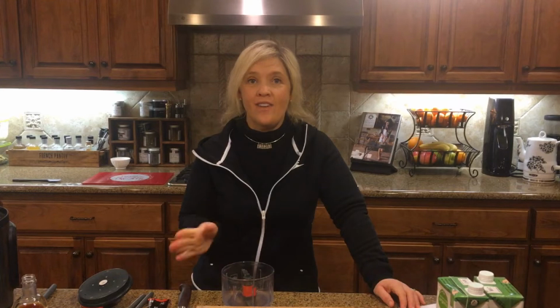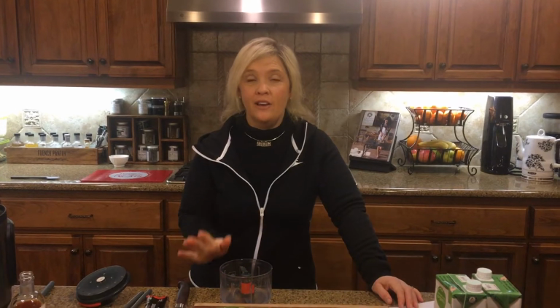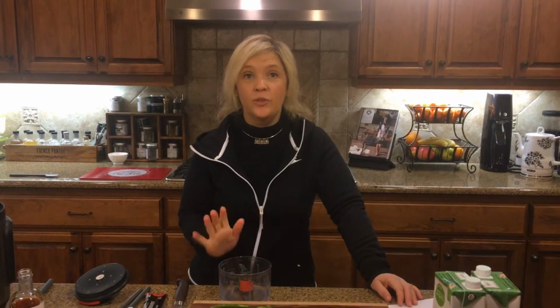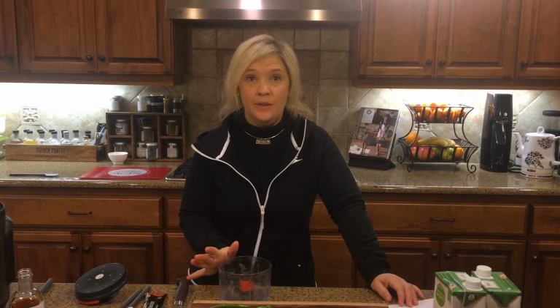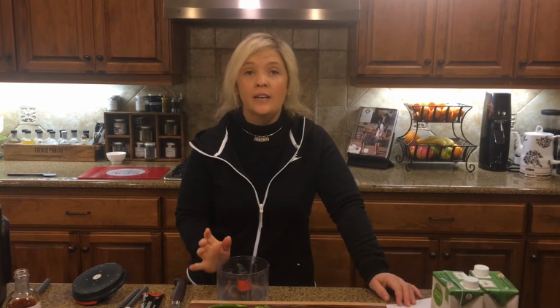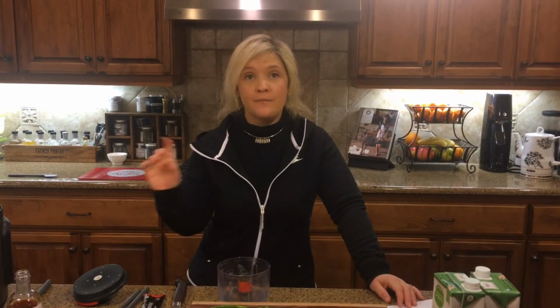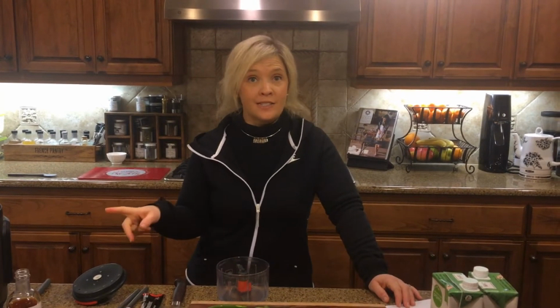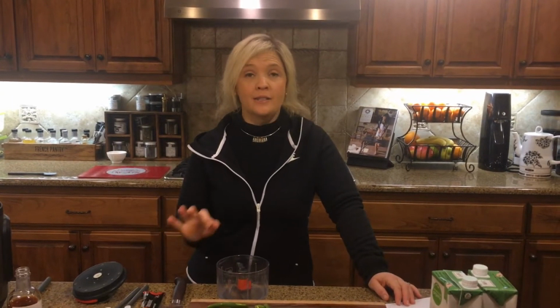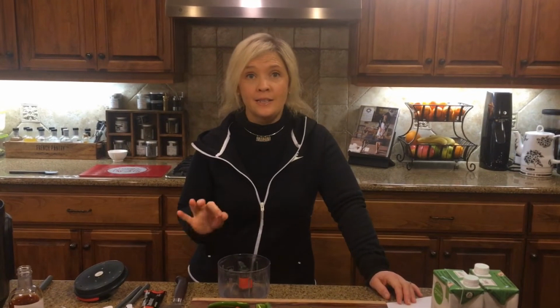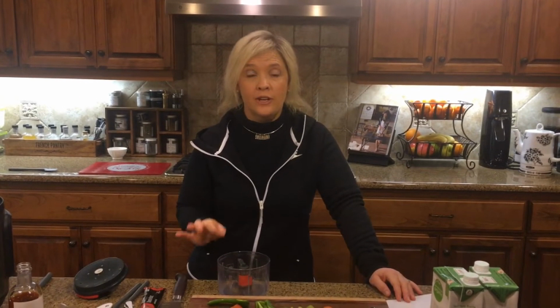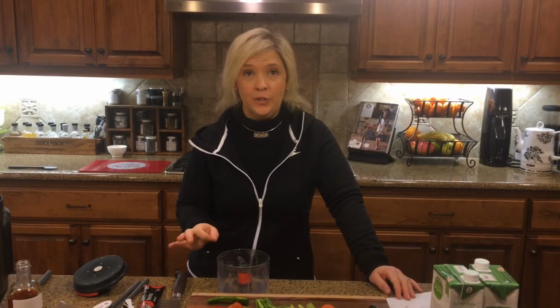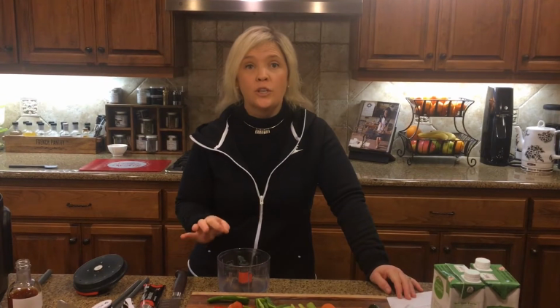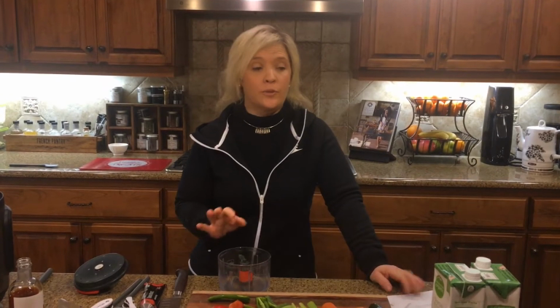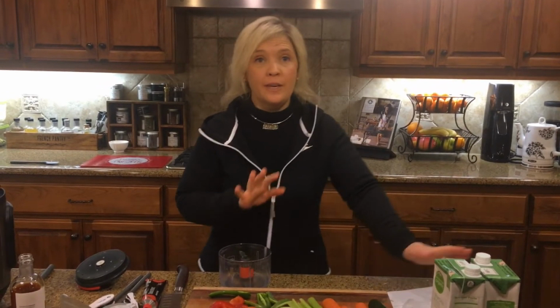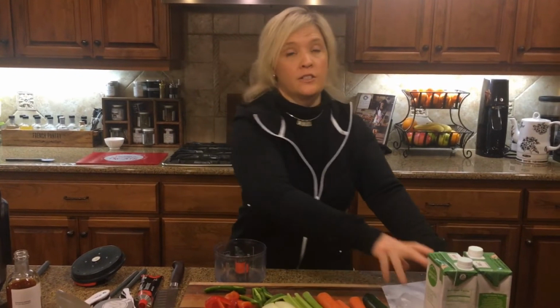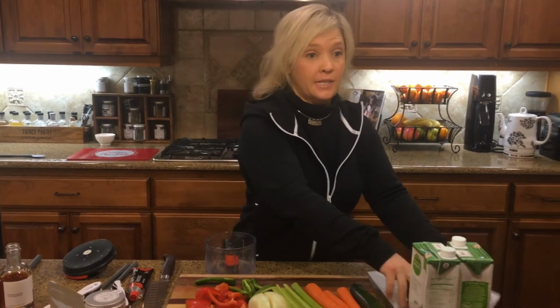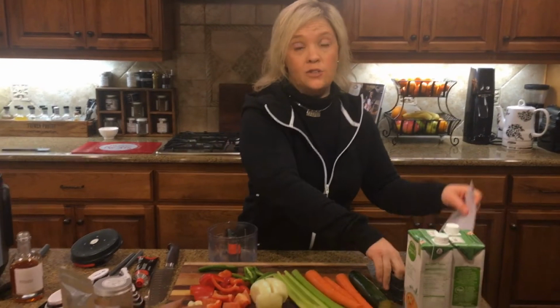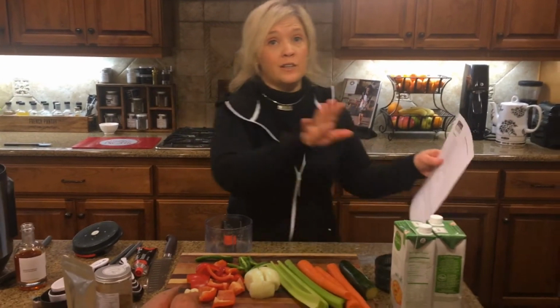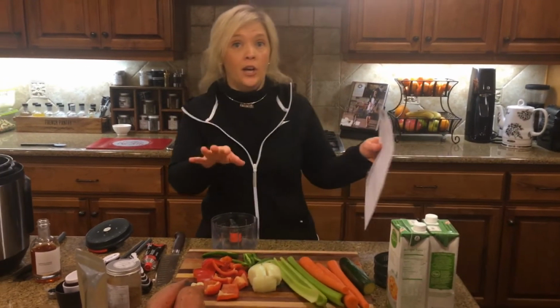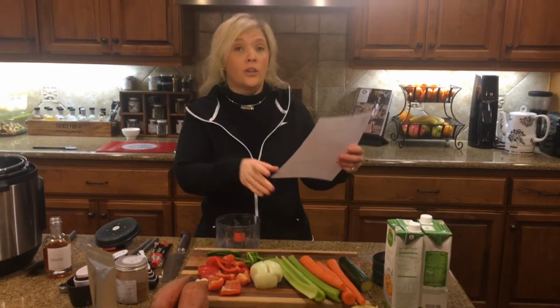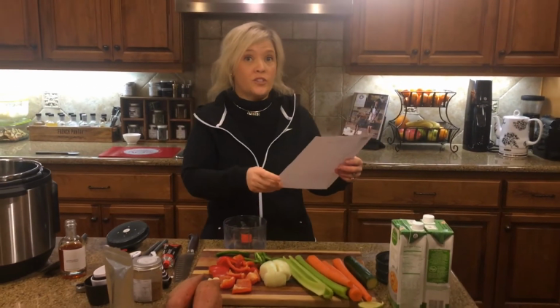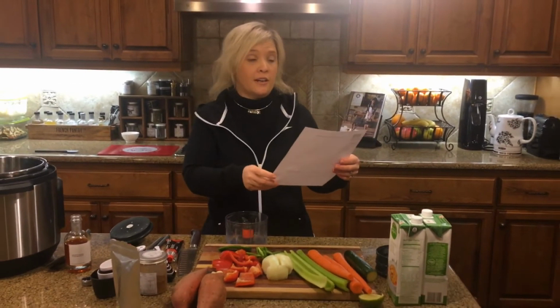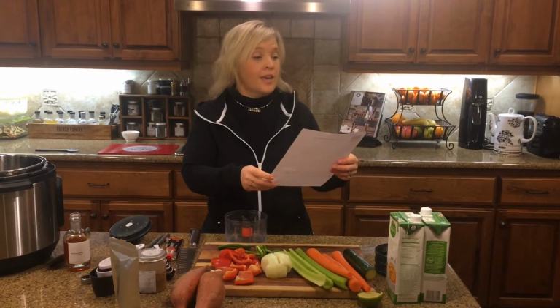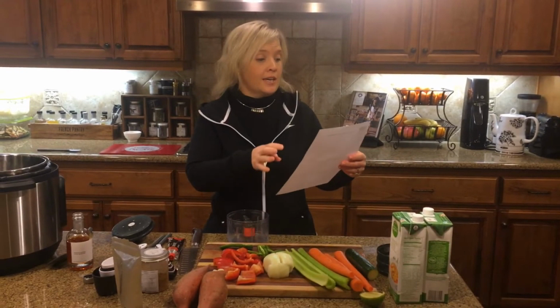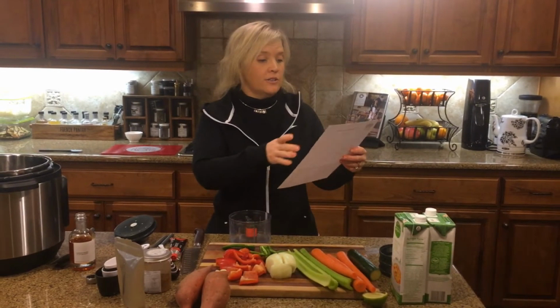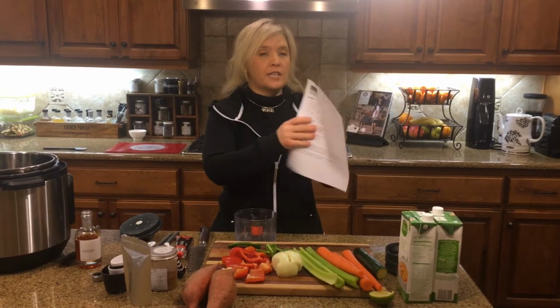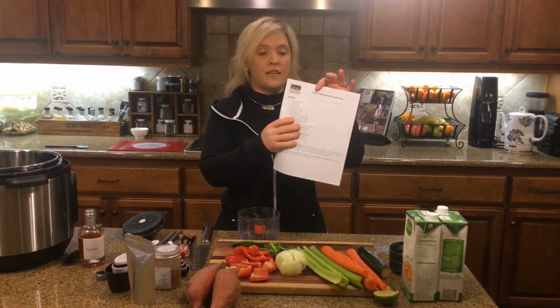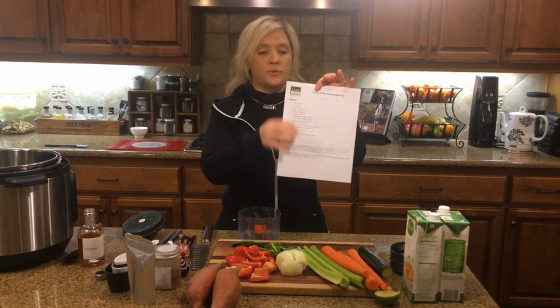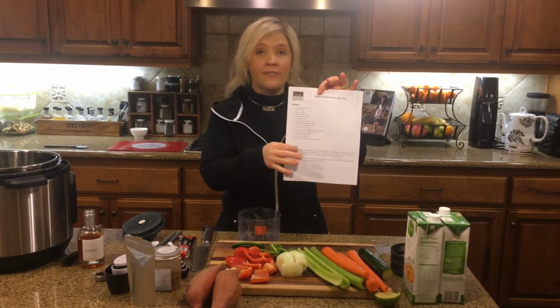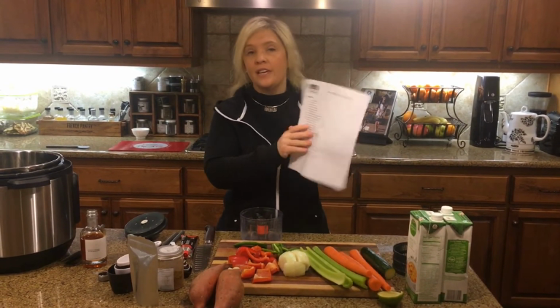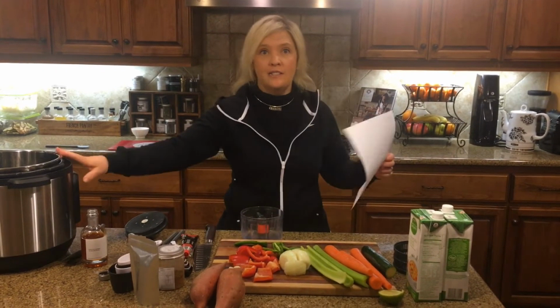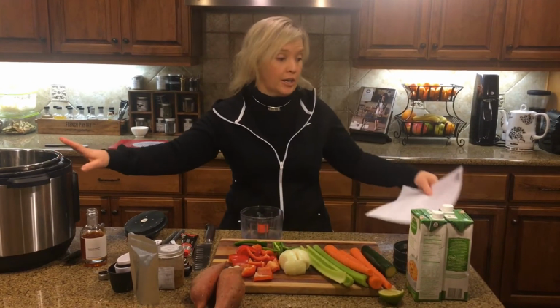My favorite healthy soup recipes. It's made in the Instant Pot and it's a zesty Mediterranean soup. The recipe is available on cookwithteresa.com, and you'll see that you can just dump everything in the Instant Pot and go.